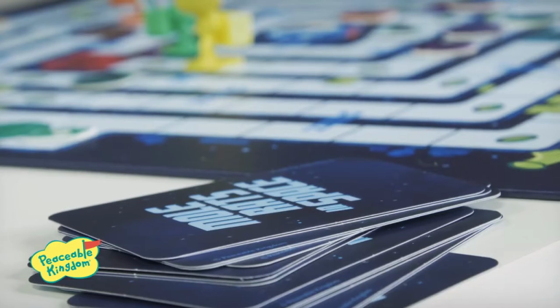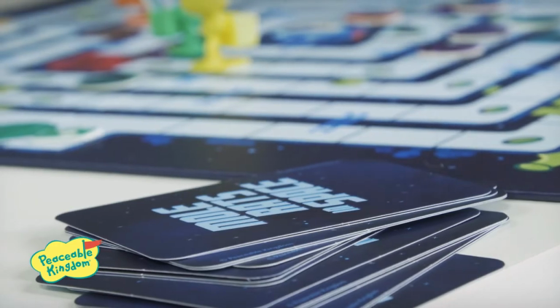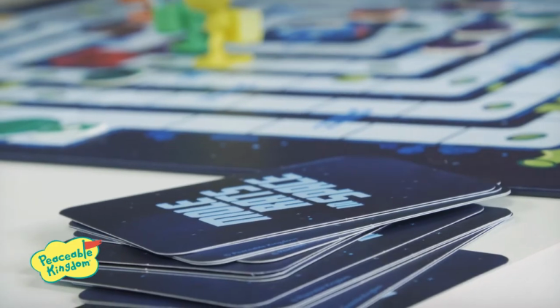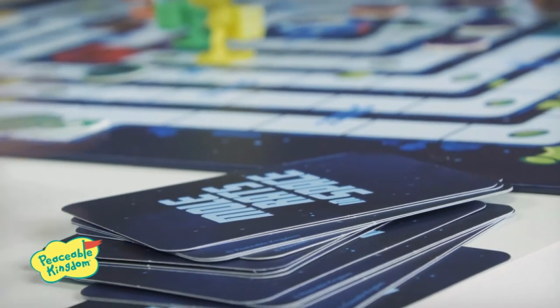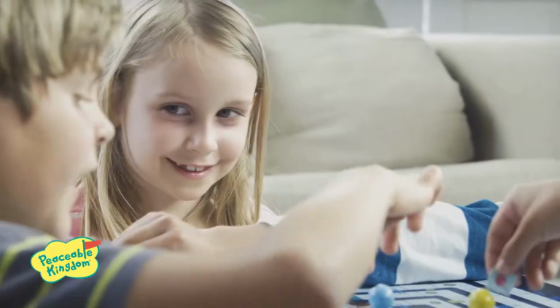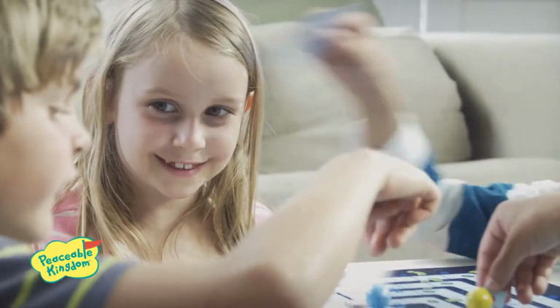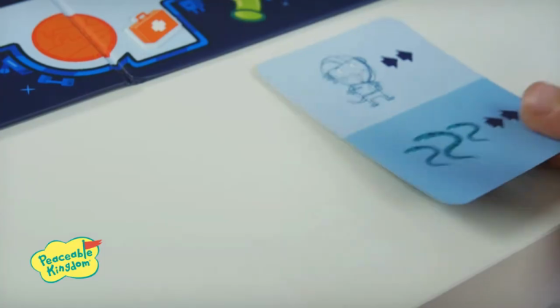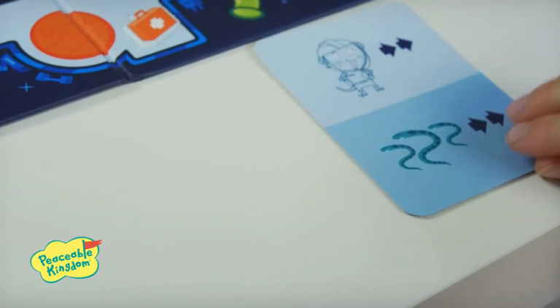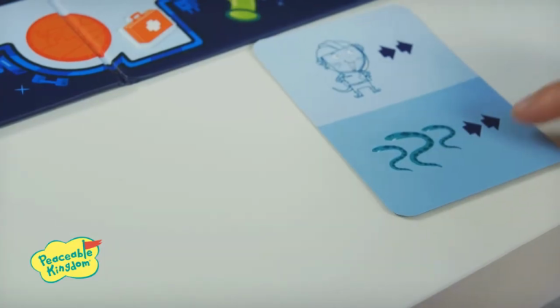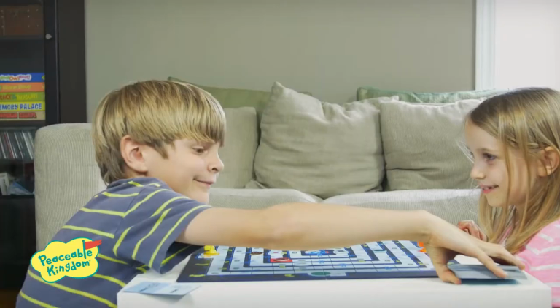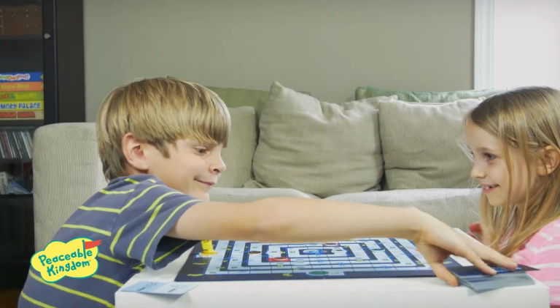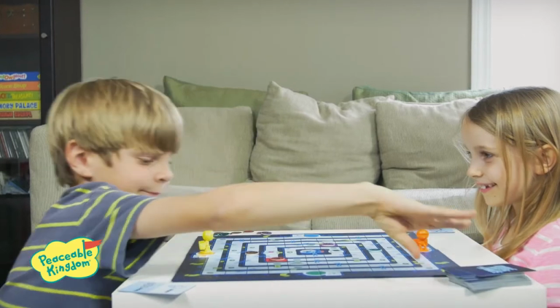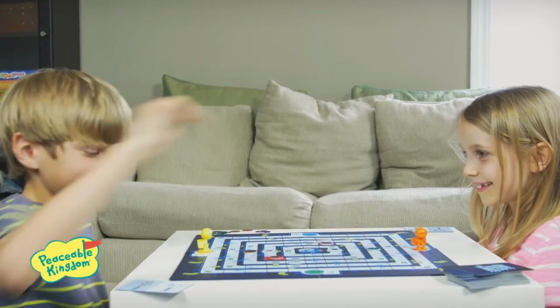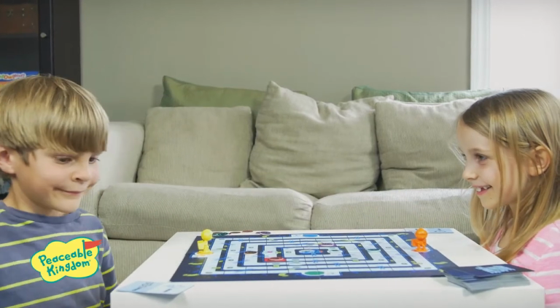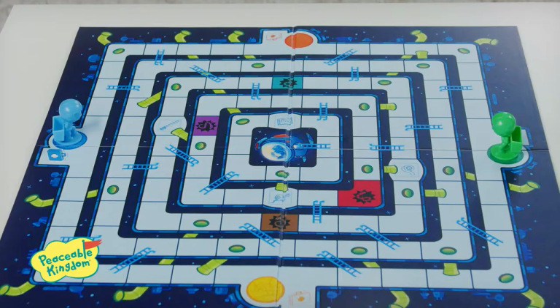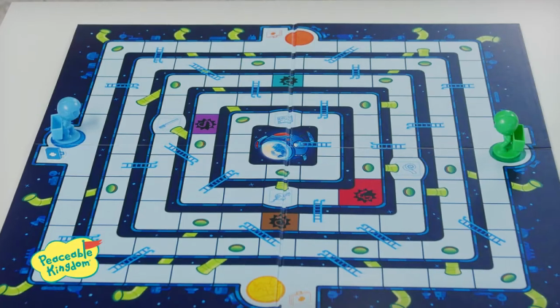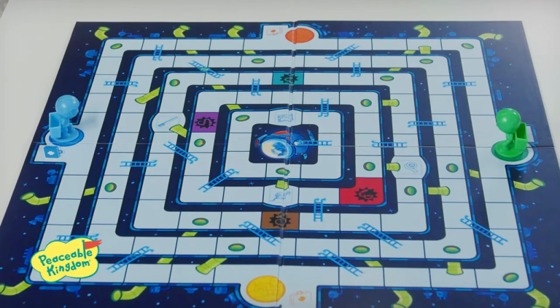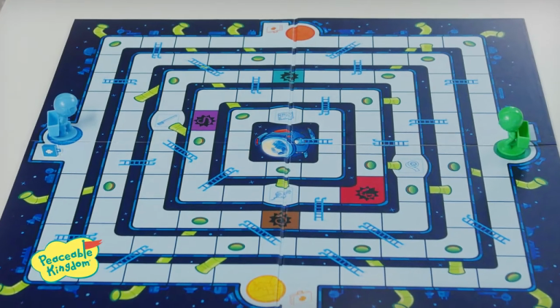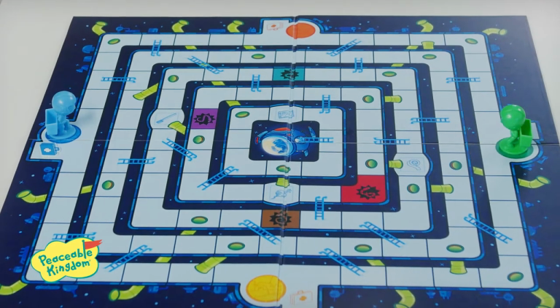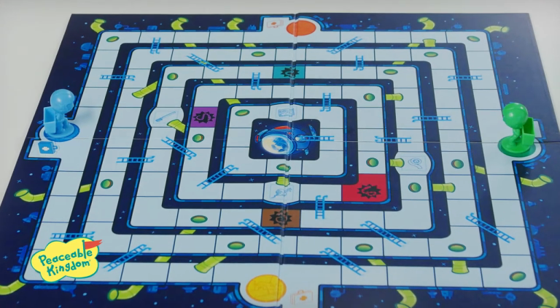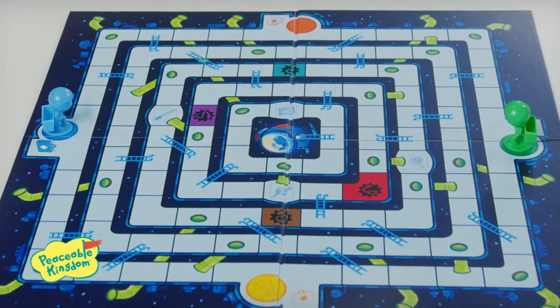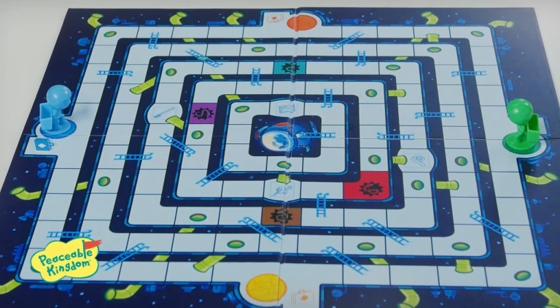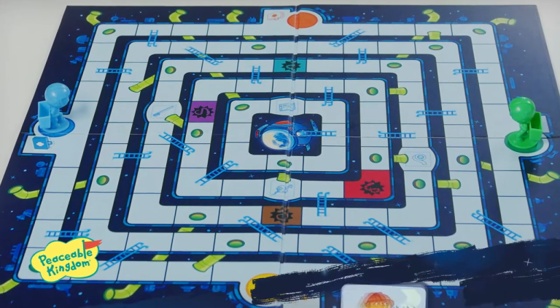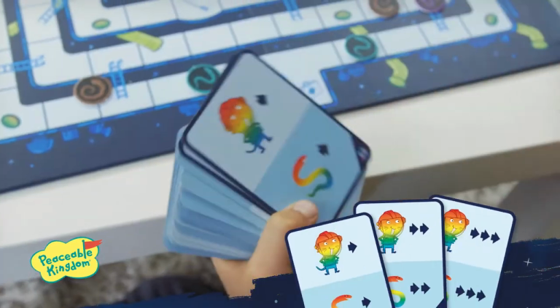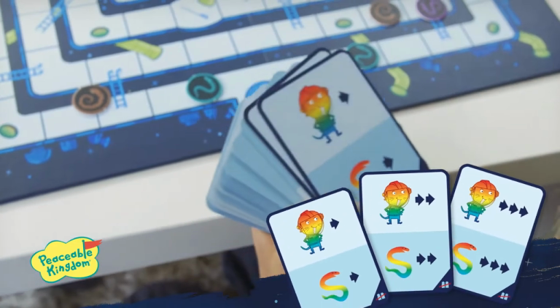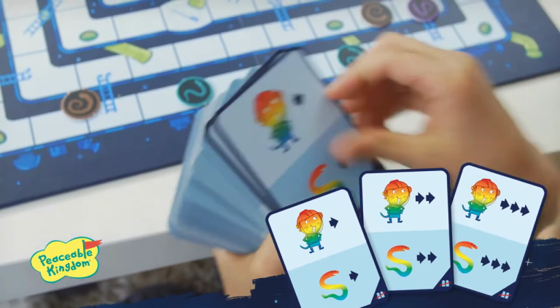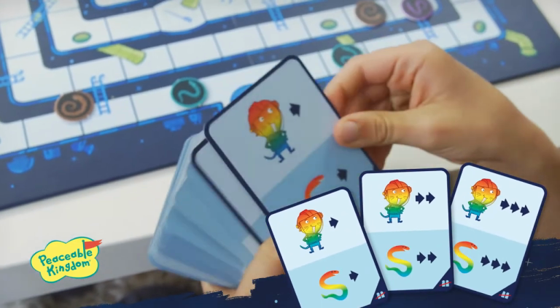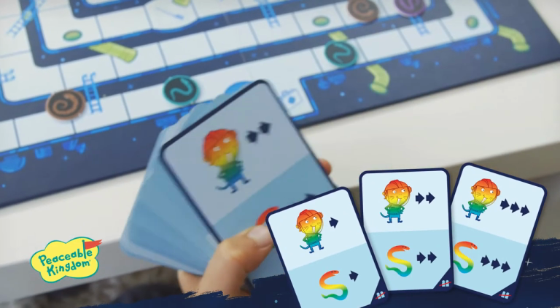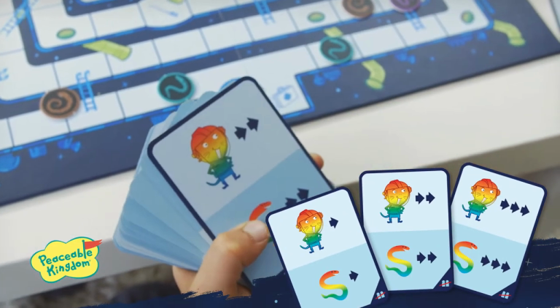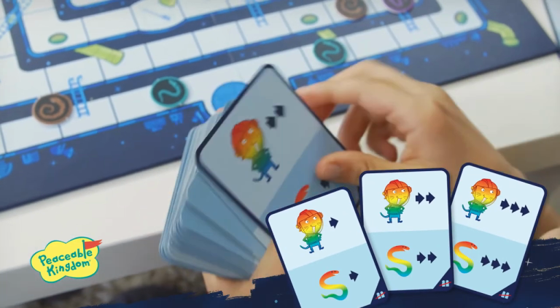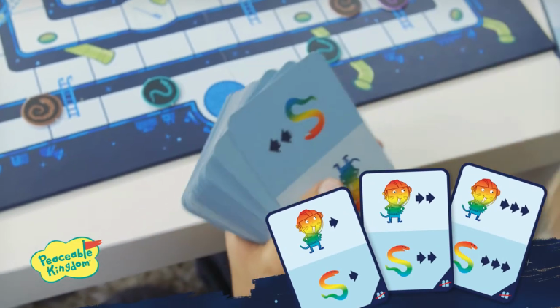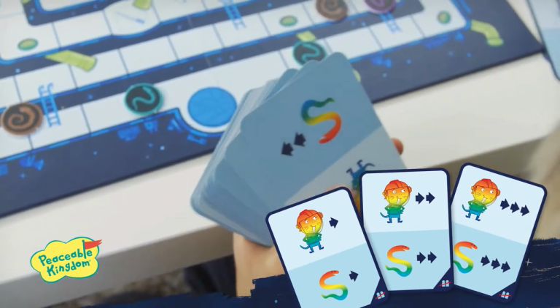Shuffle the deck and place one card face up to each player. If you are playing with only two players, set the mole rats' movers on opposite starting spaces. Note: if you are playing a two-player game, remove these cards from the deck.